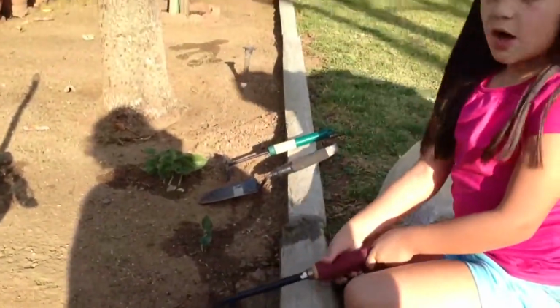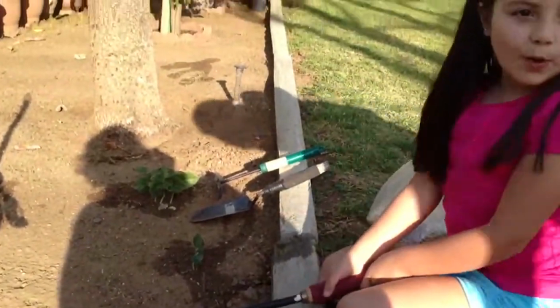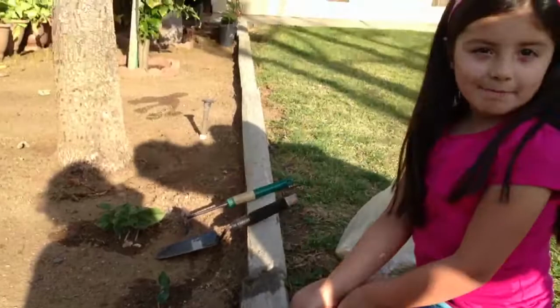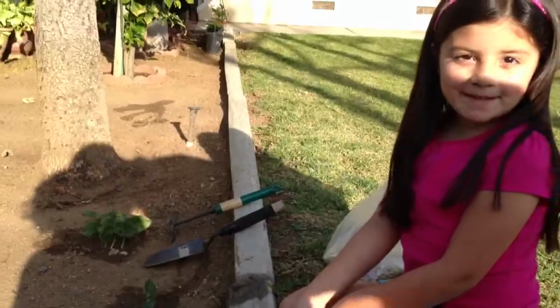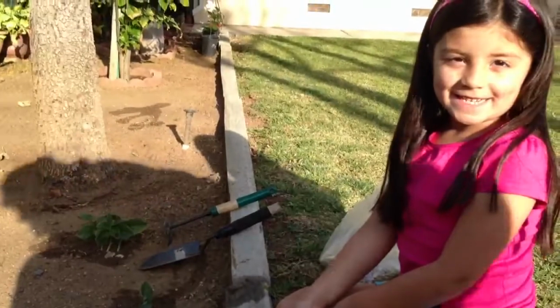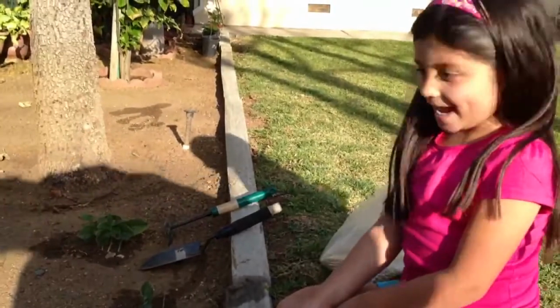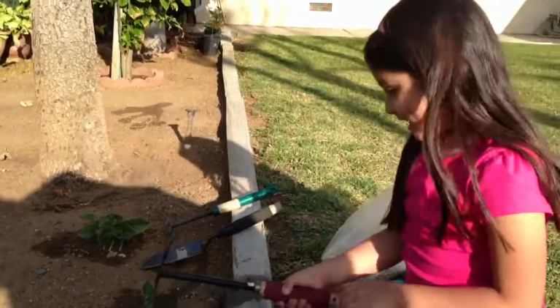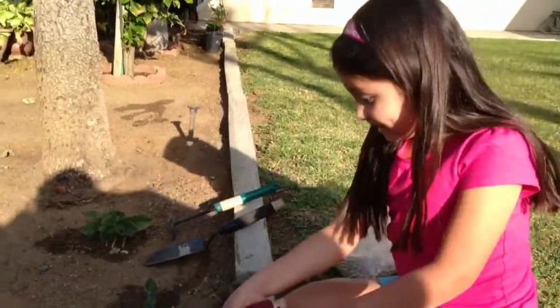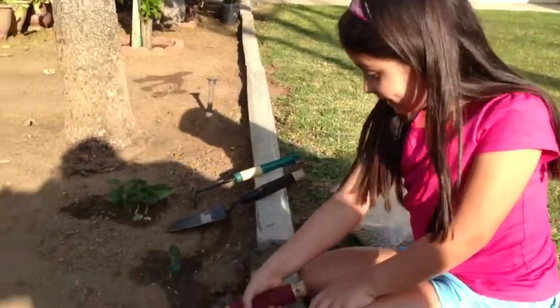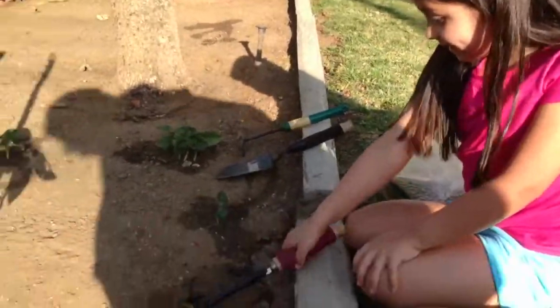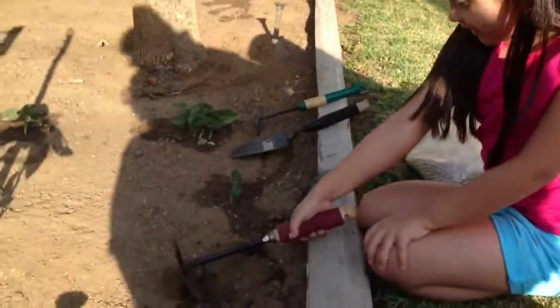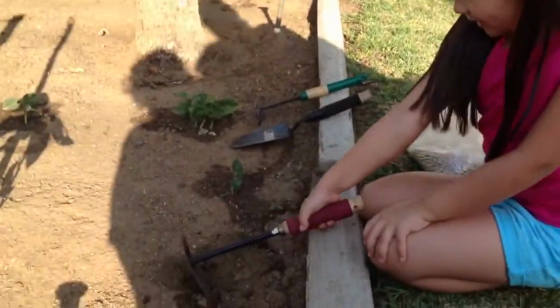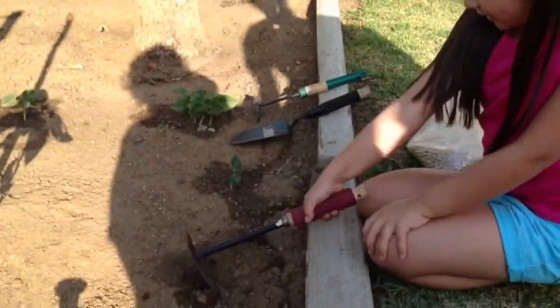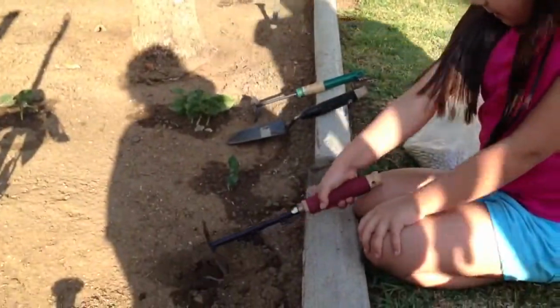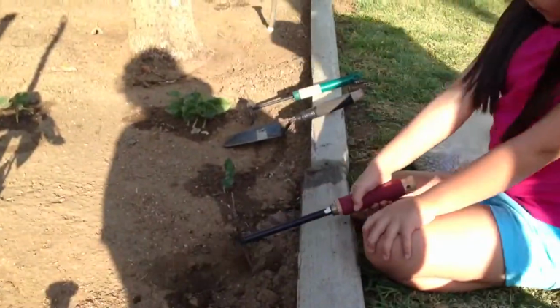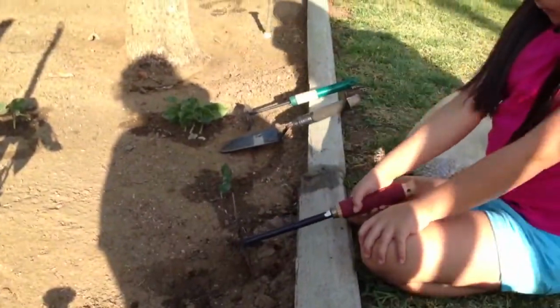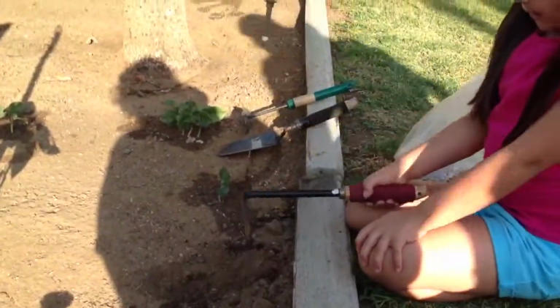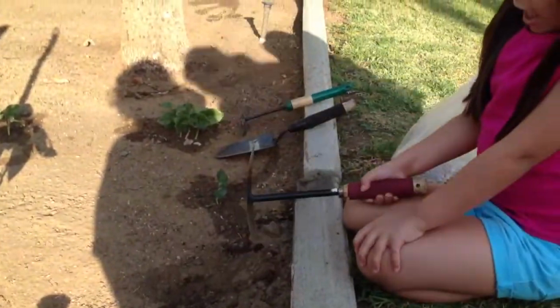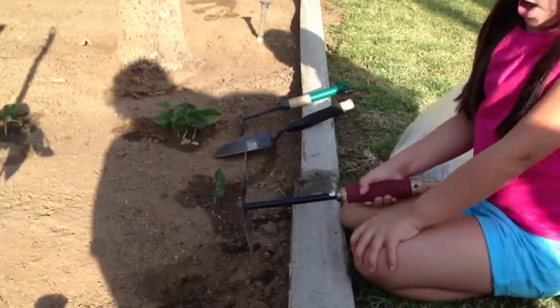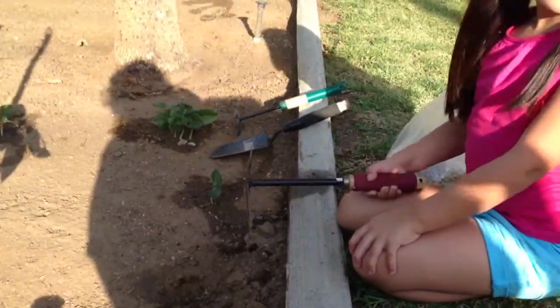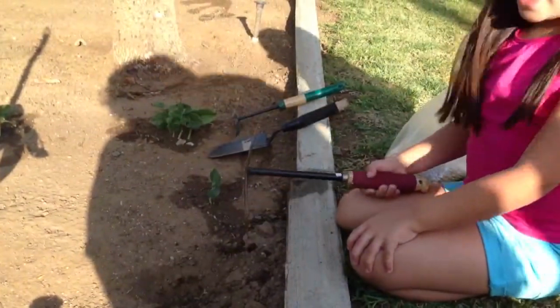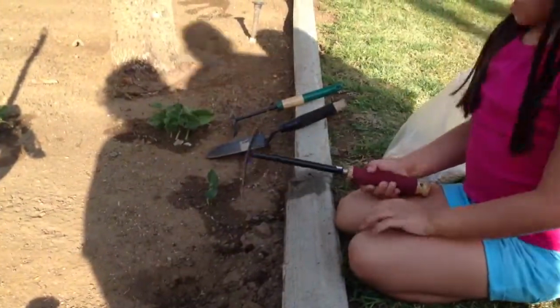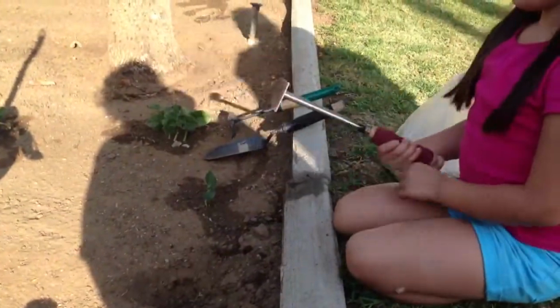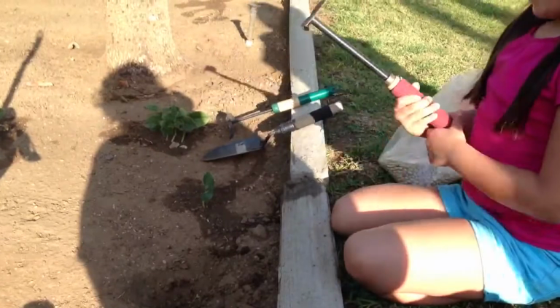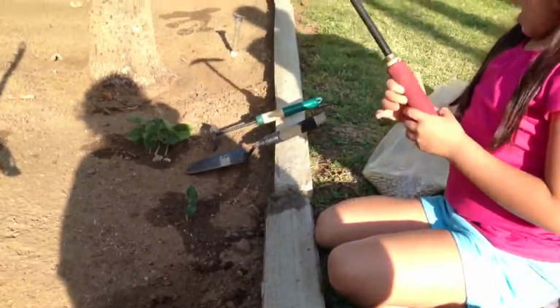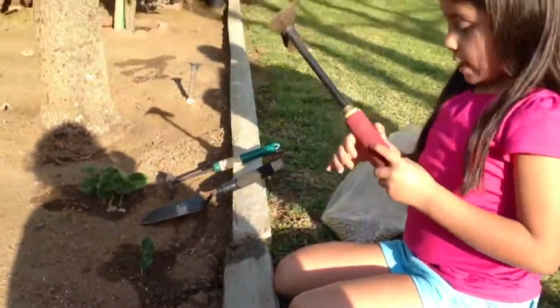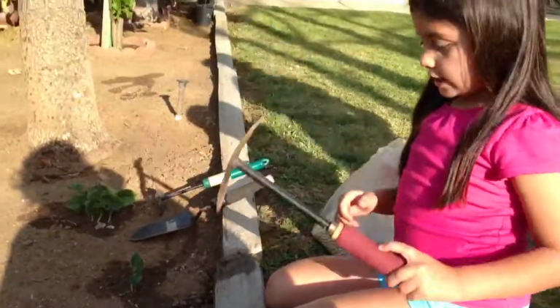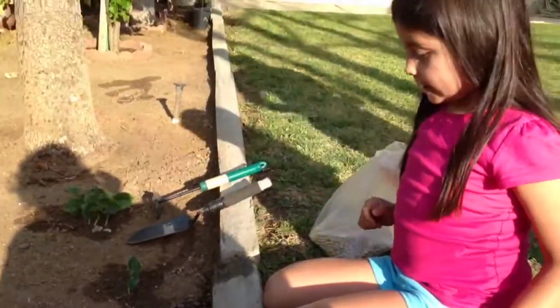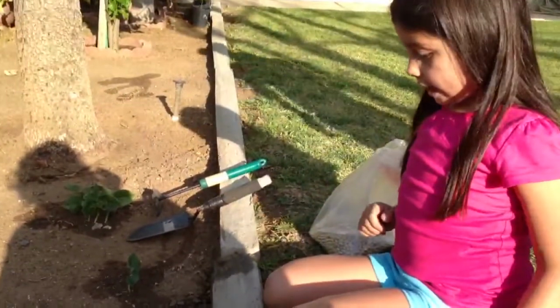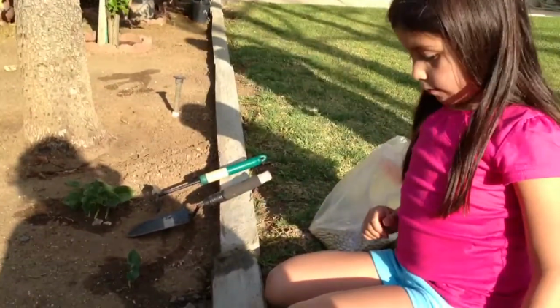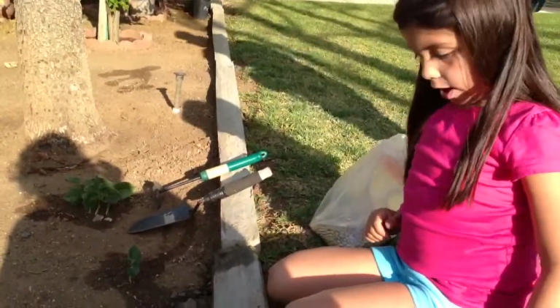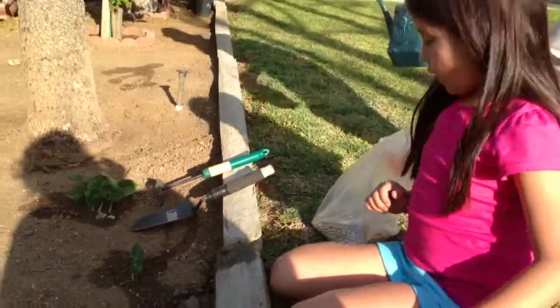One minute later. Okay now, I'm all done digging my hole.